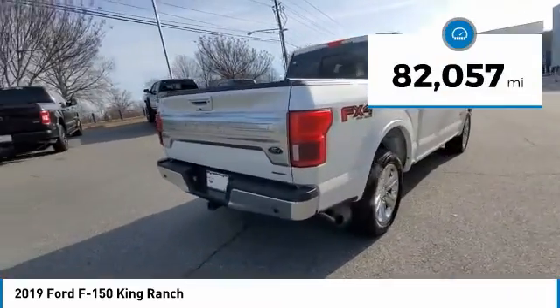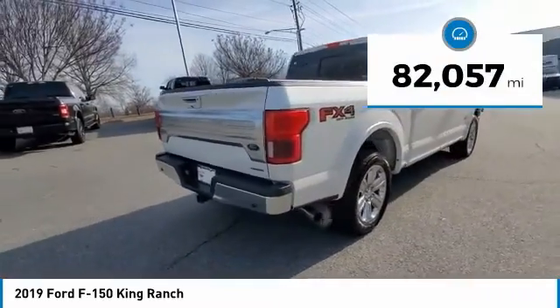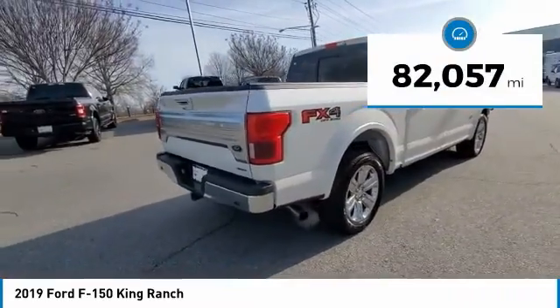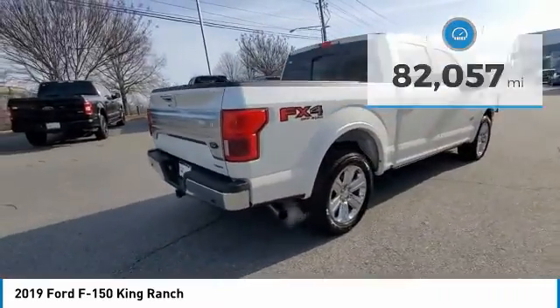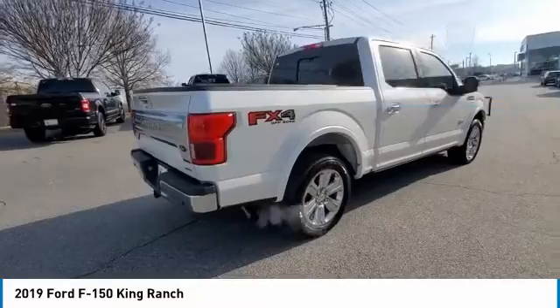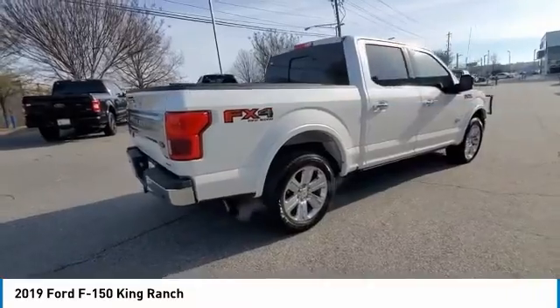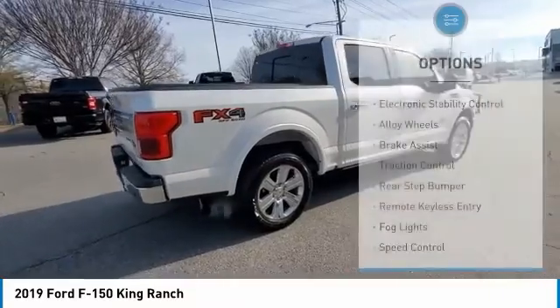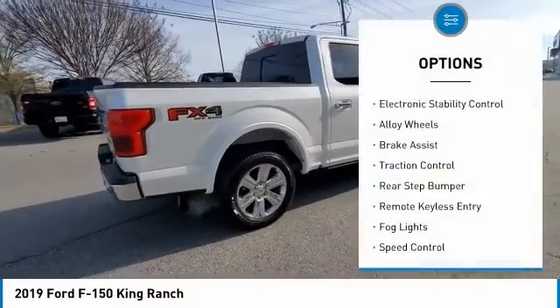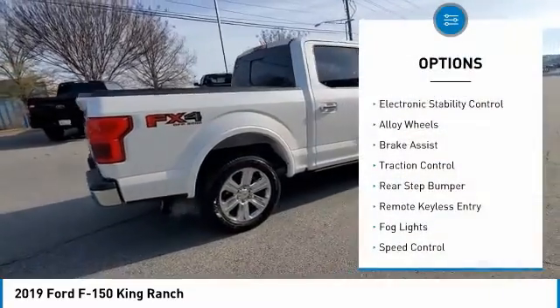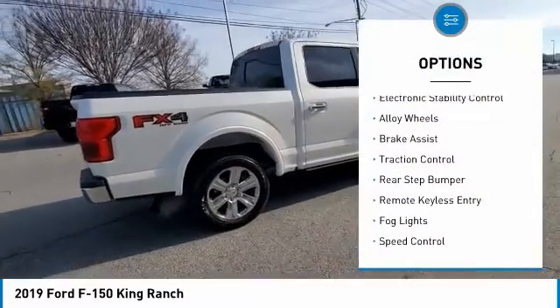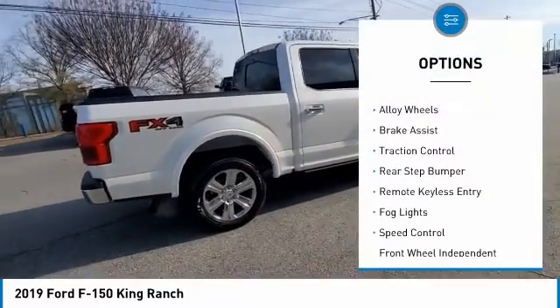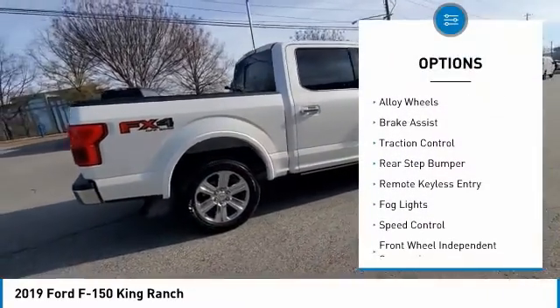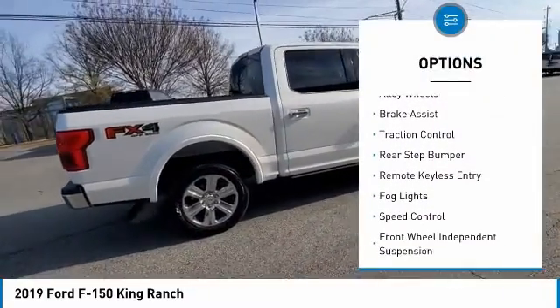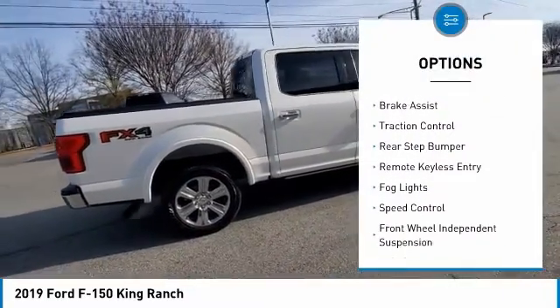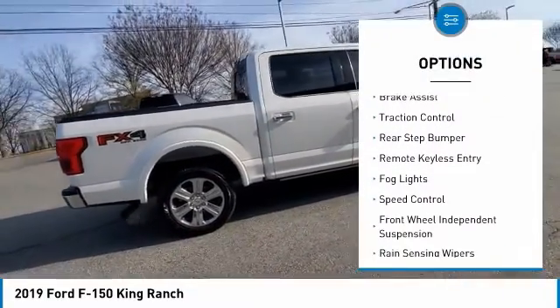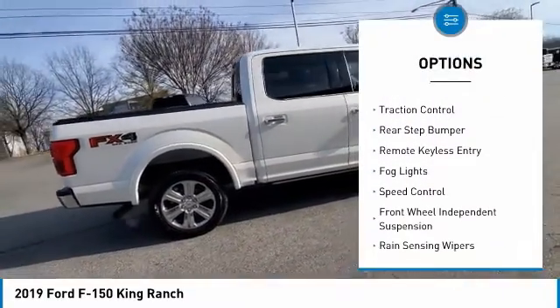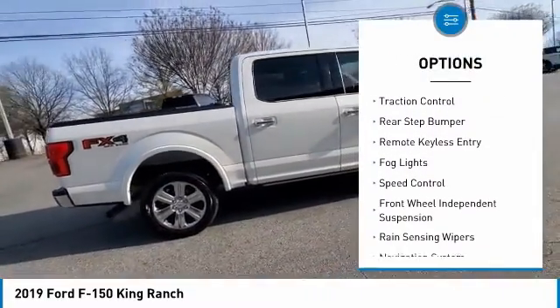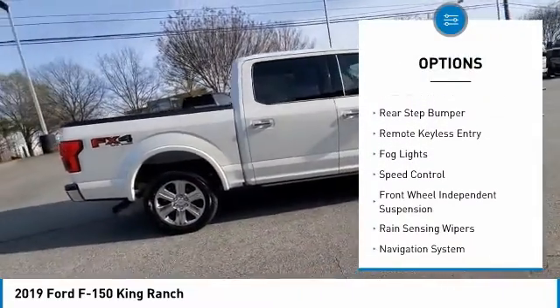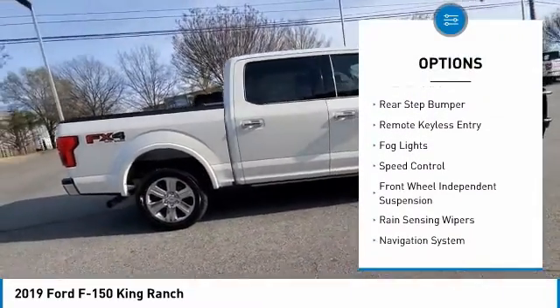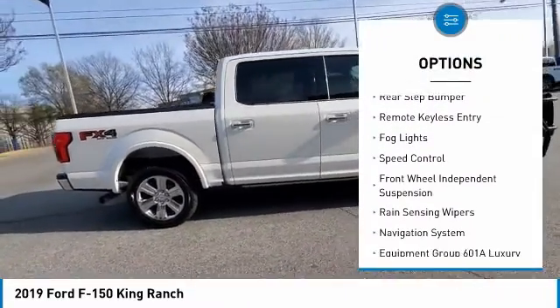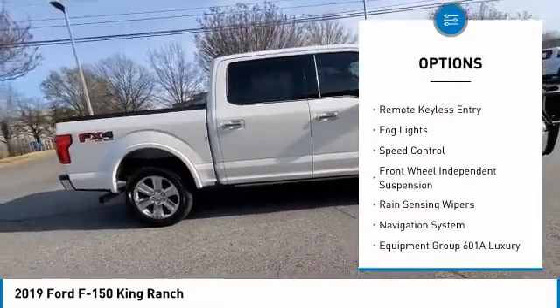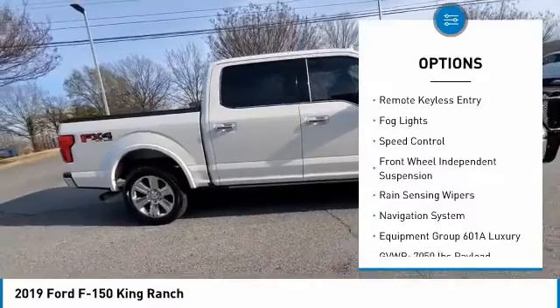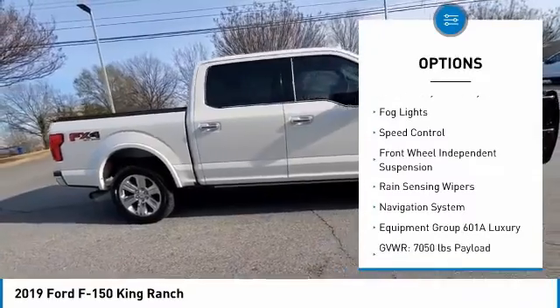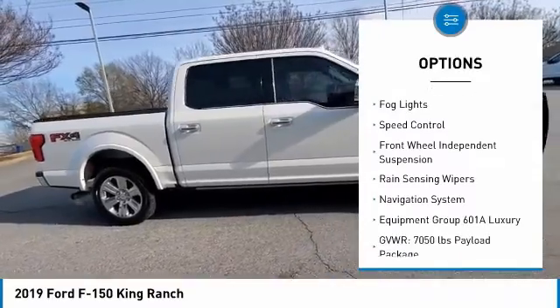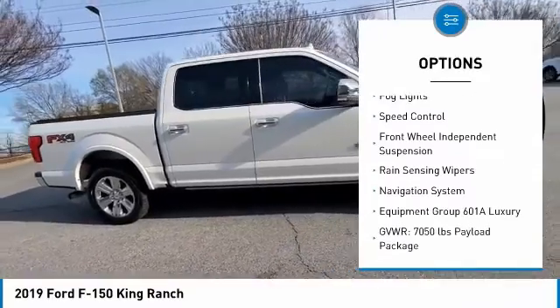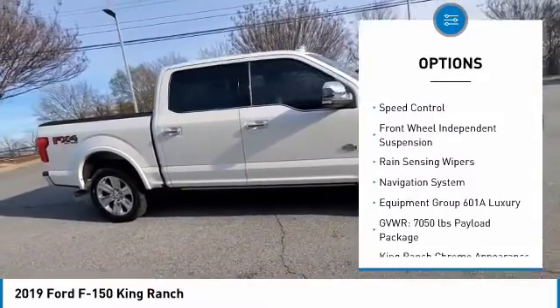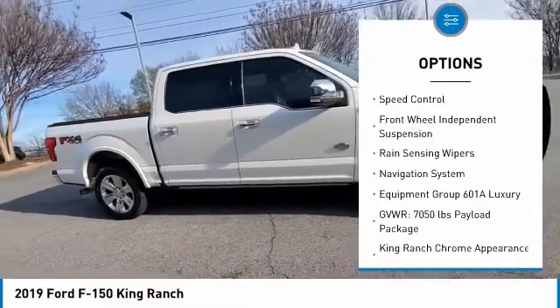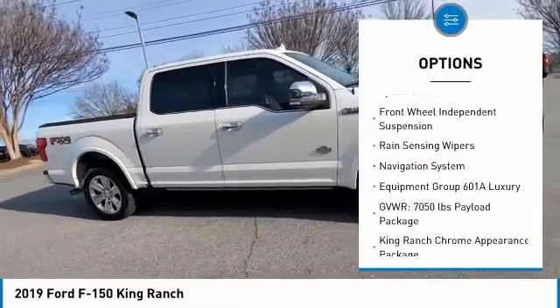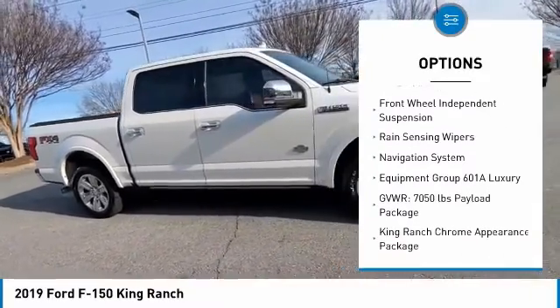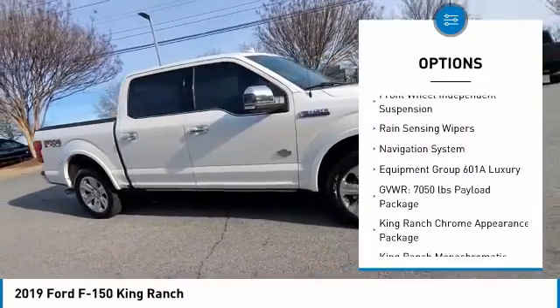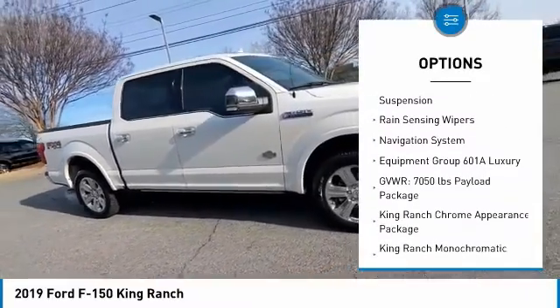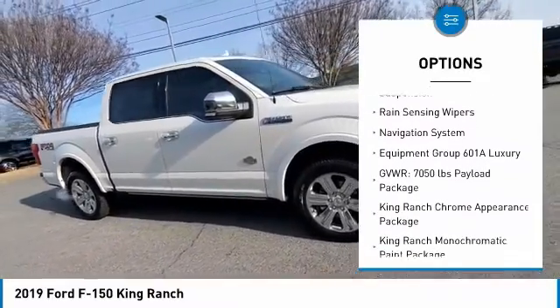Here are some of this vehicle's great options: electronic stability control, alloy wheels, brake assist, traction control, rear step bumper, remote keyless entry.